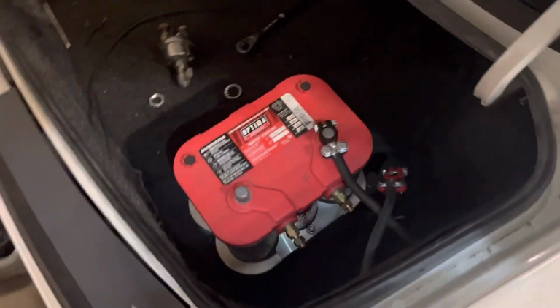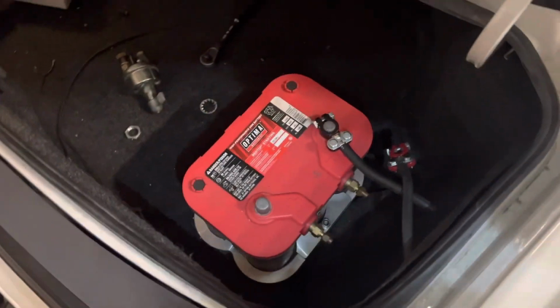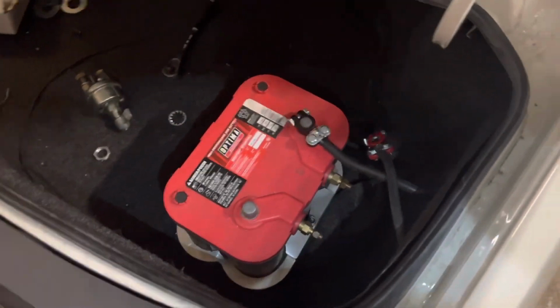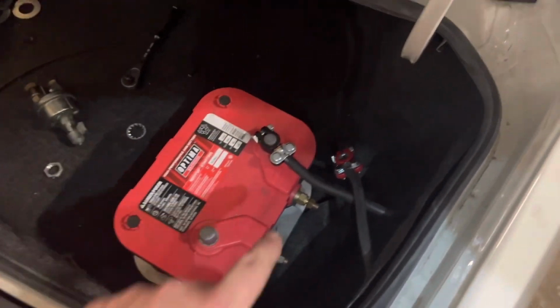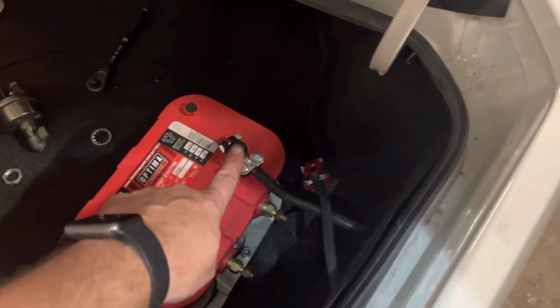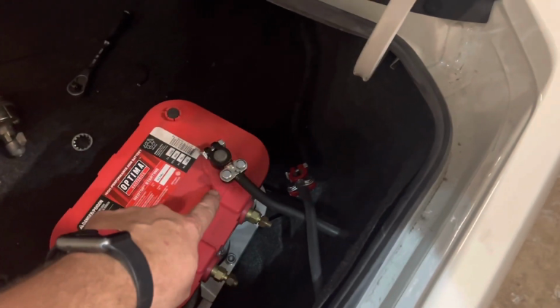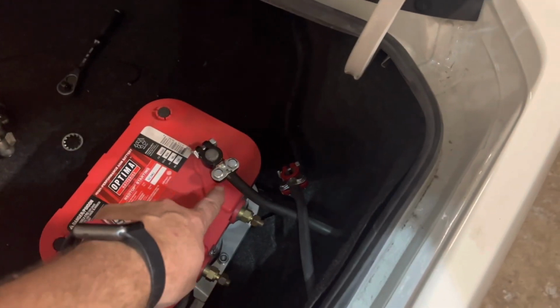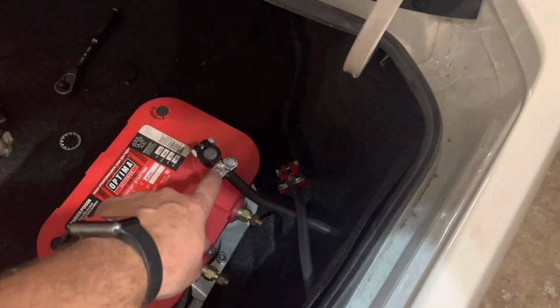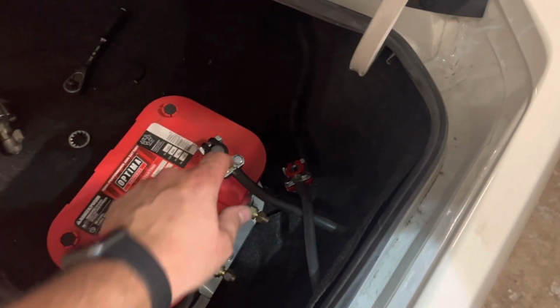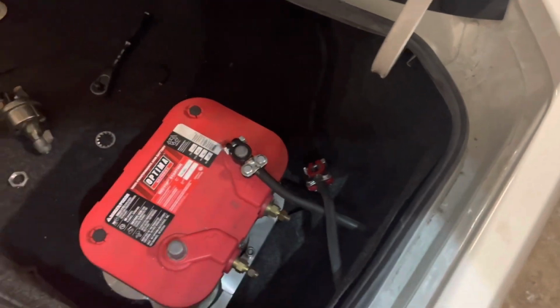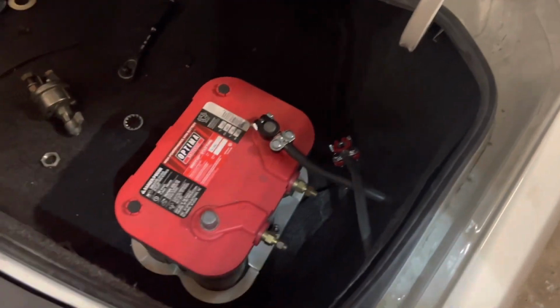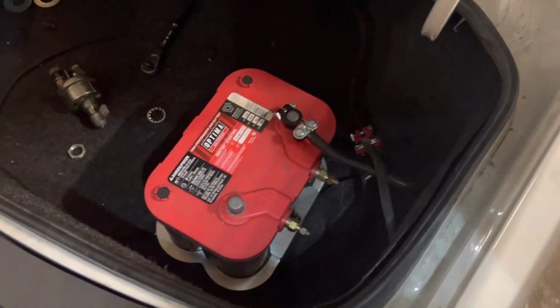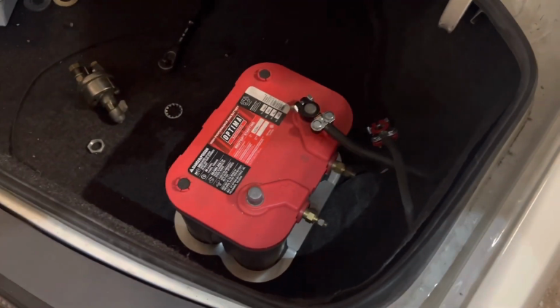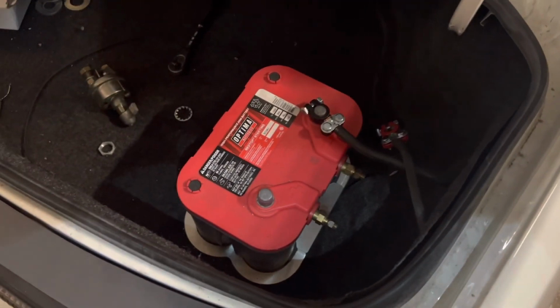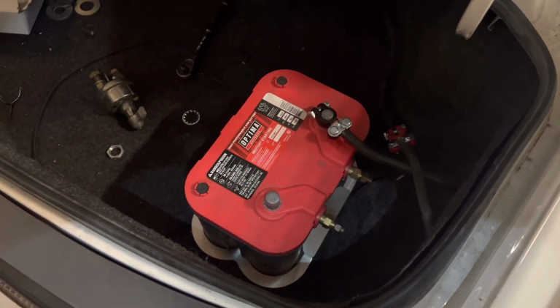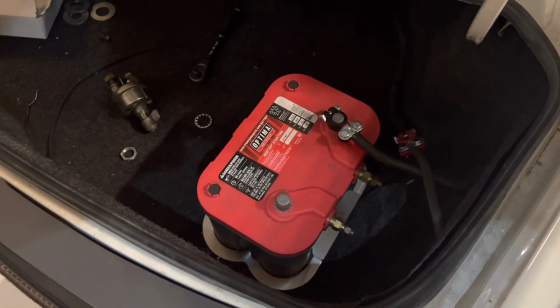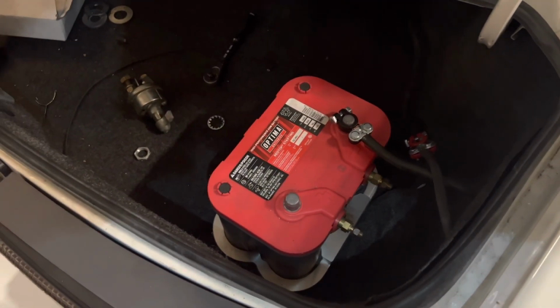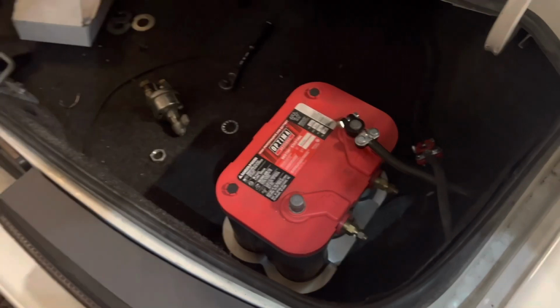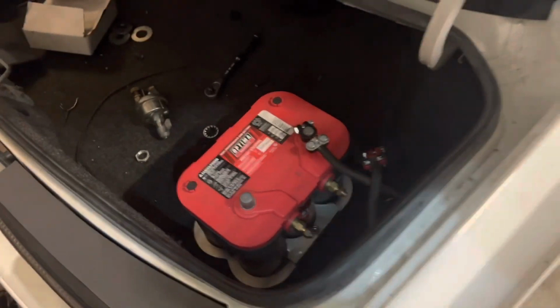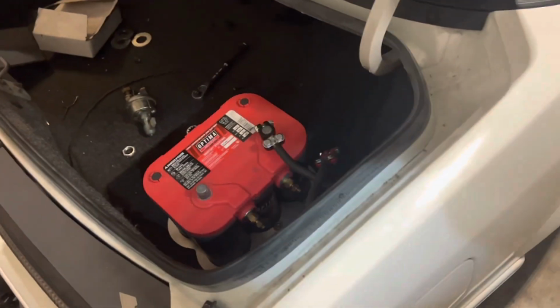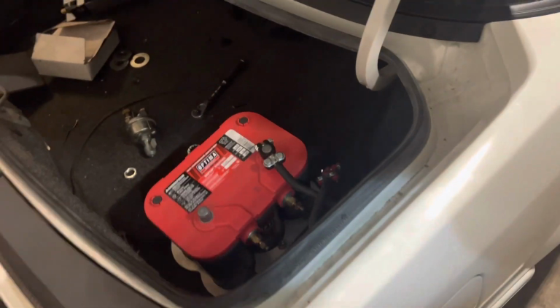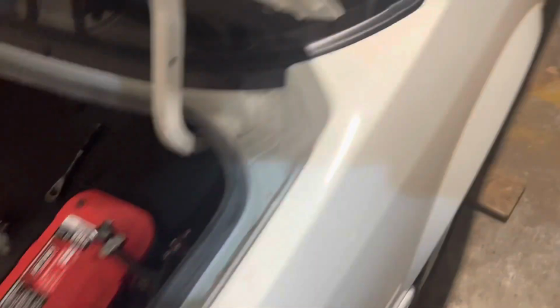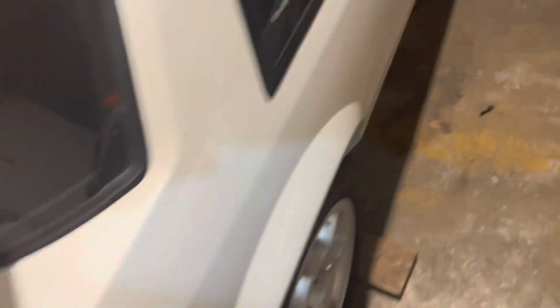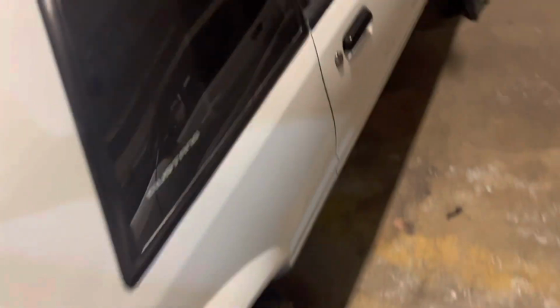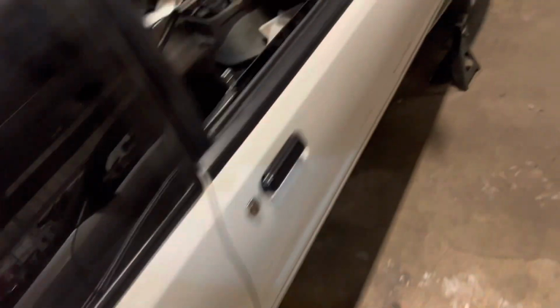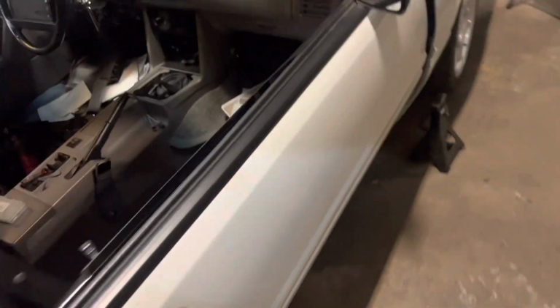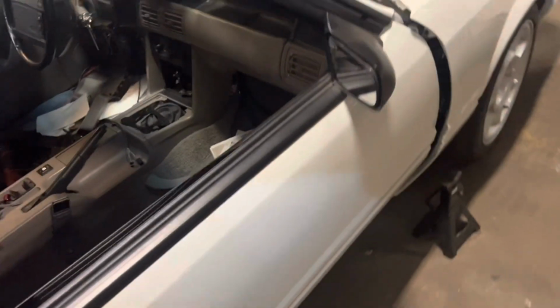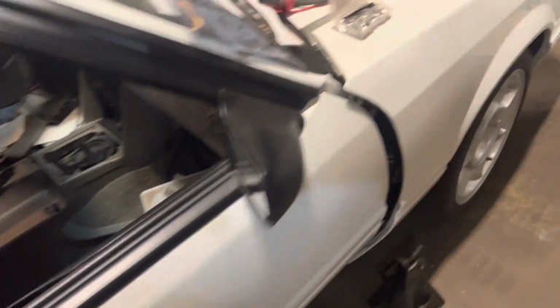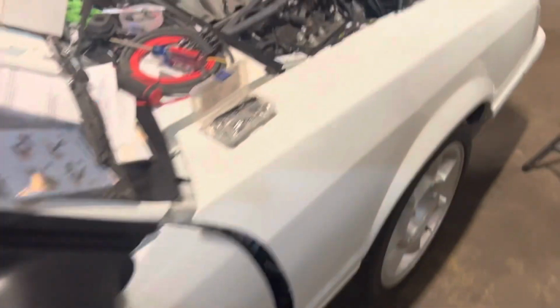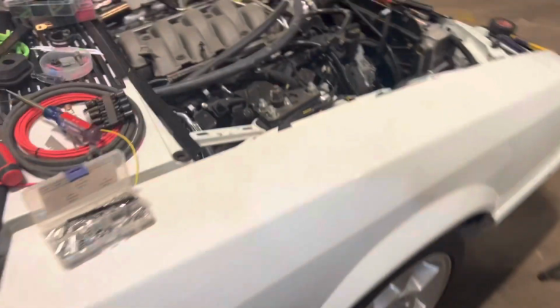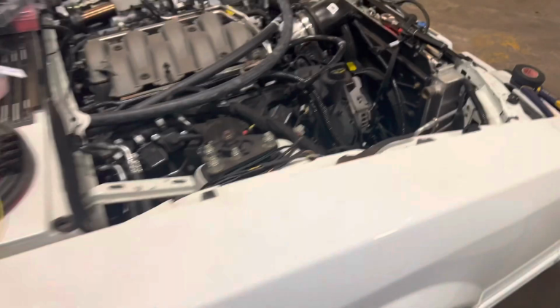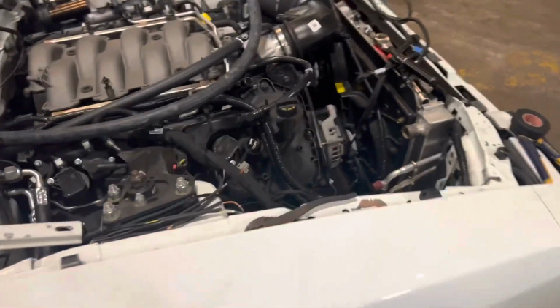Got the battery in the trunk. I'm not keeping these terminals on here — they're just a quick fix so I can try to start the car up. But I need to make a ground wire for the engine block to frame, and then I should be able to crank it up here shortly.